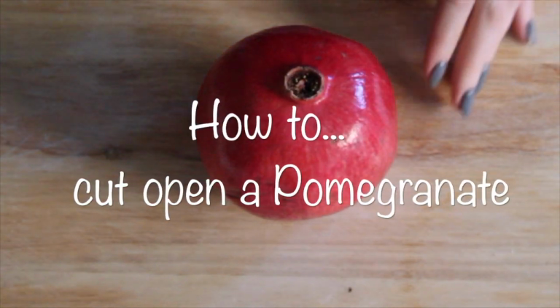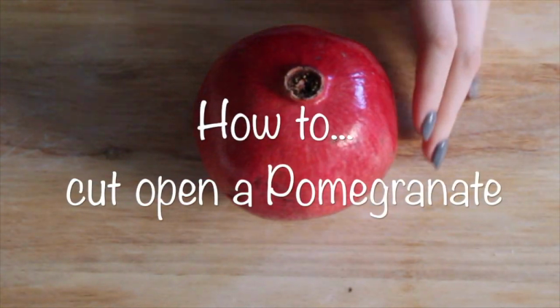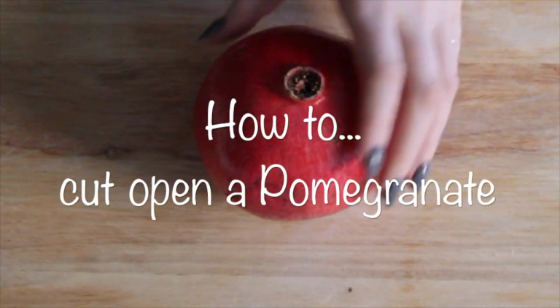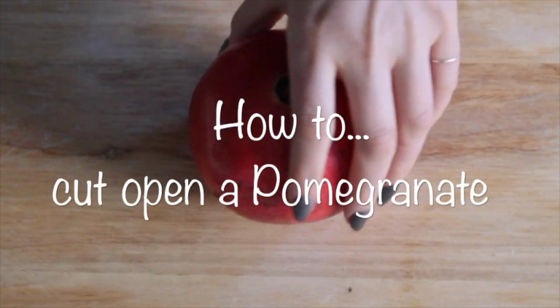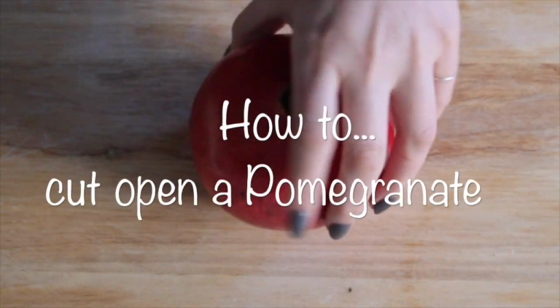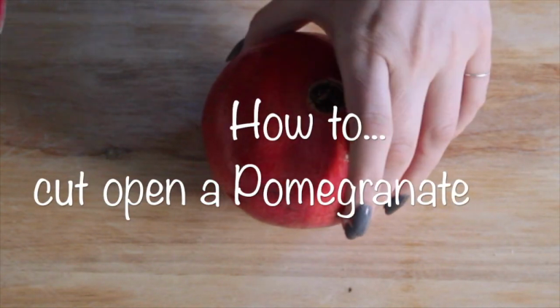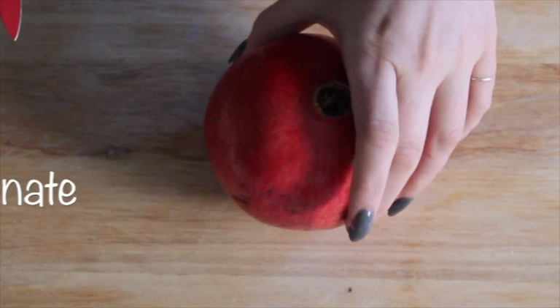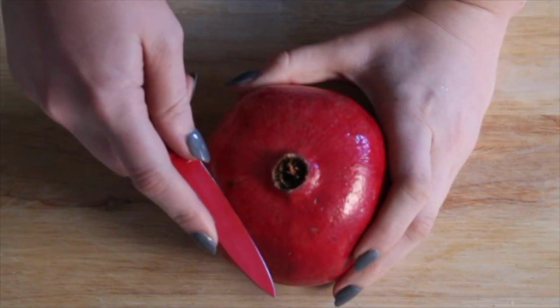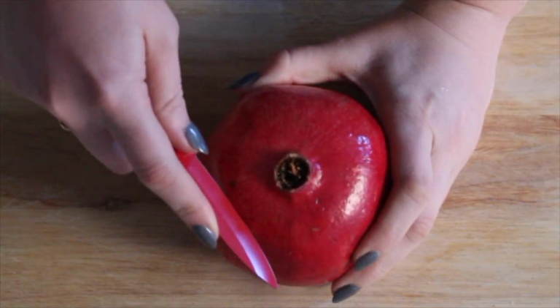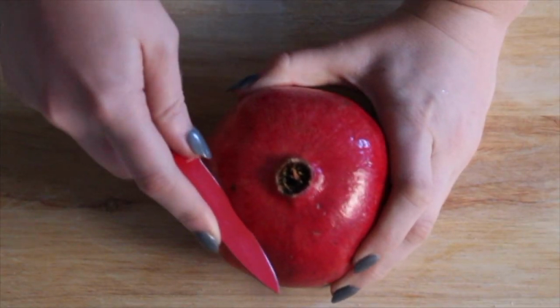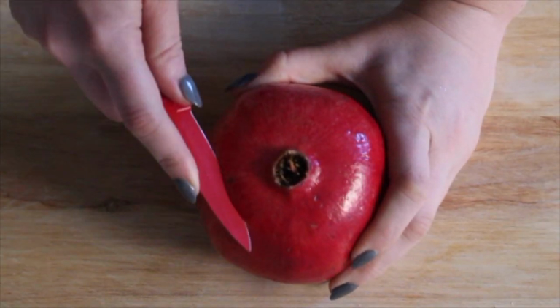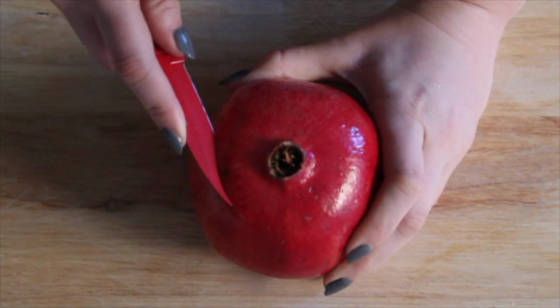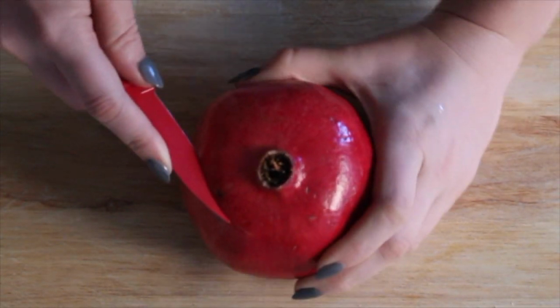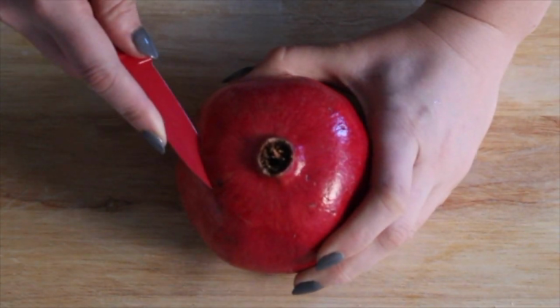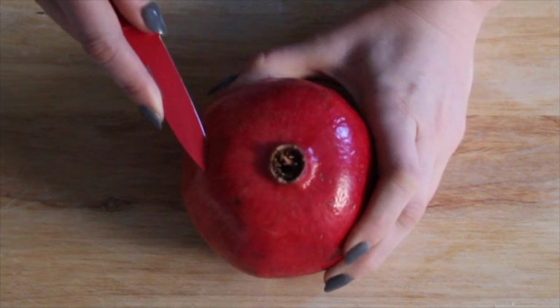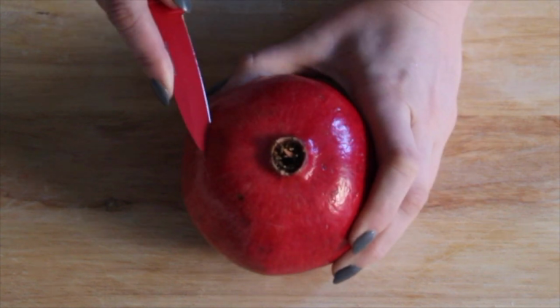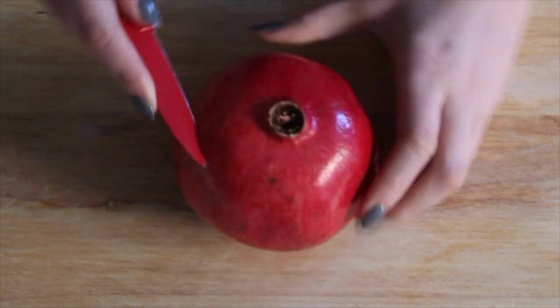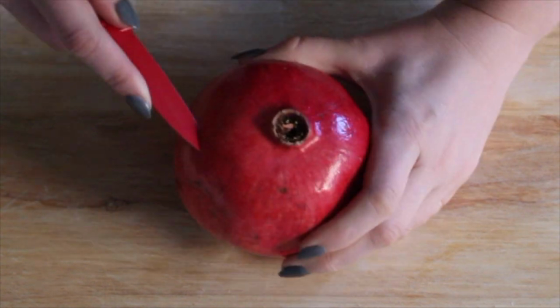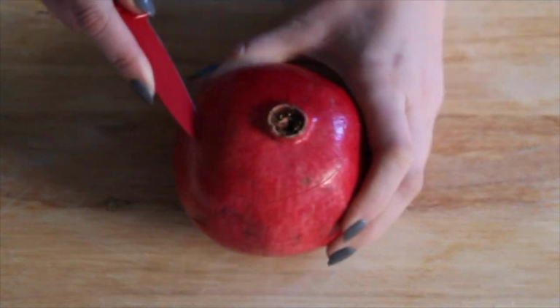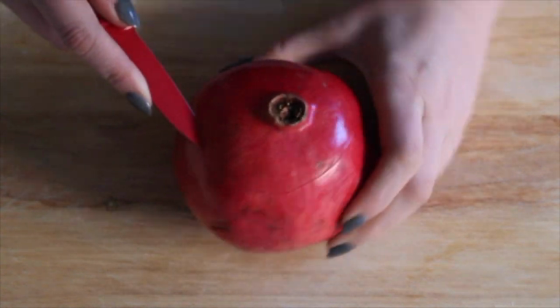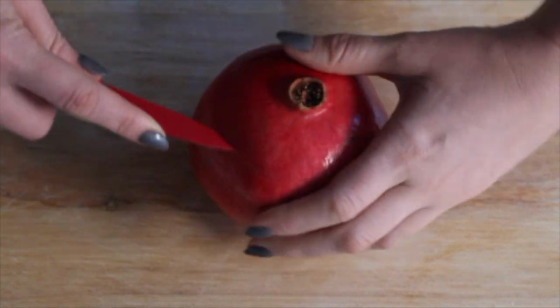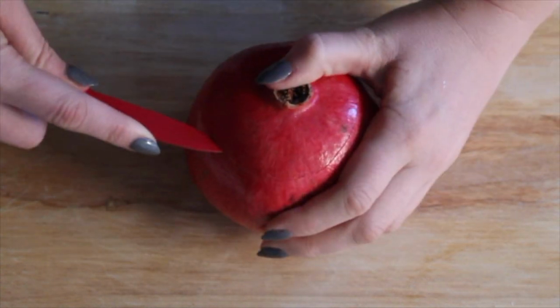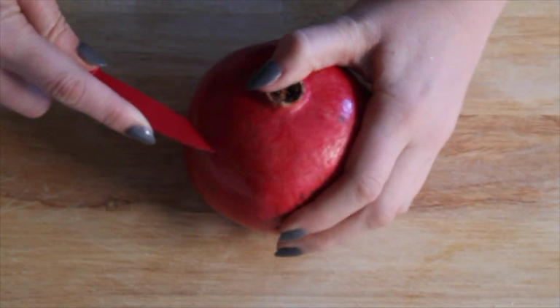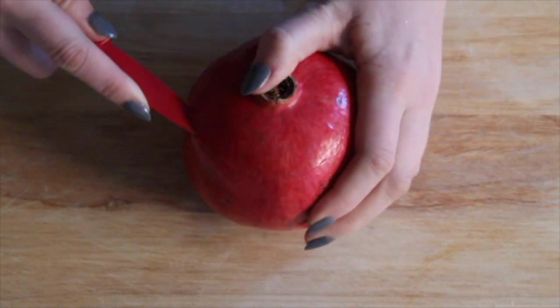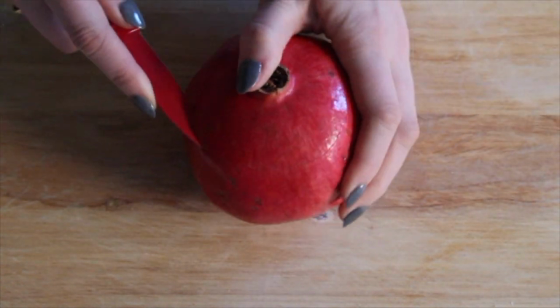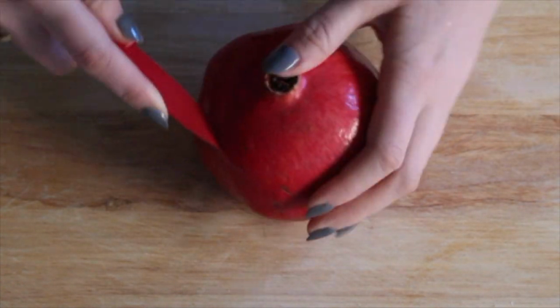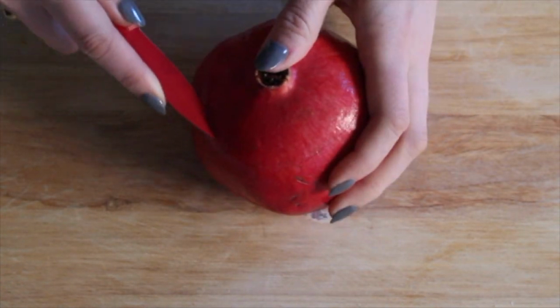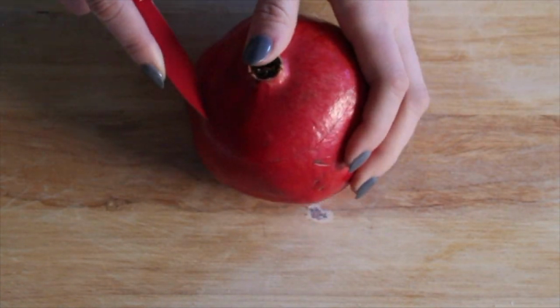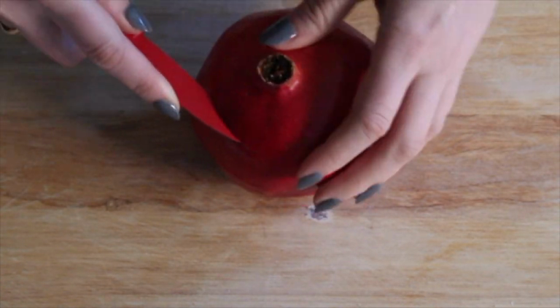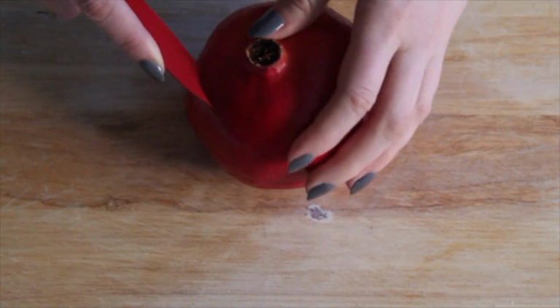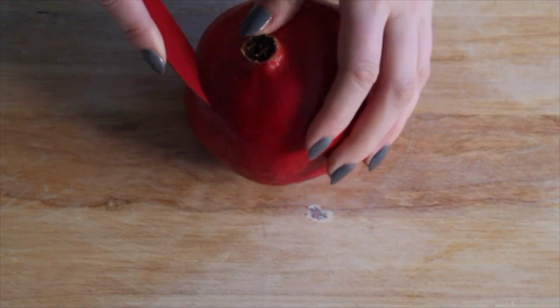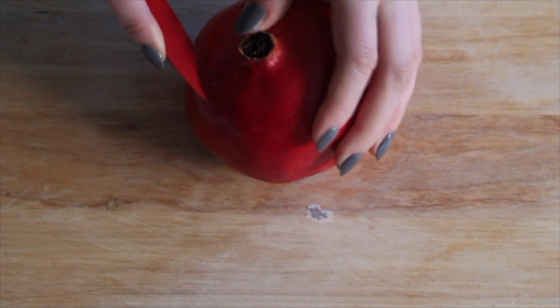Pomegranates are my fall jam. I usually buy them in bulk from Costco, so I just wanted to share with you a quick video on the unique way that I open pomegranates.